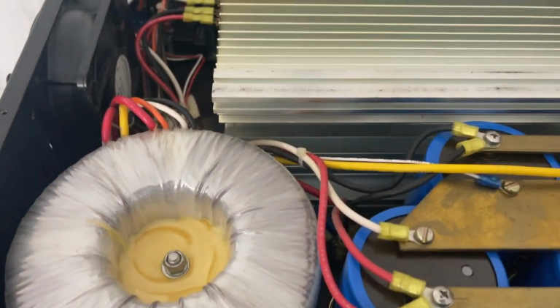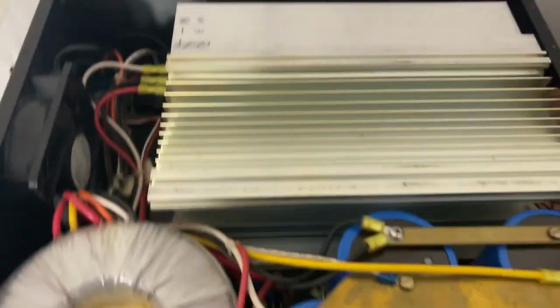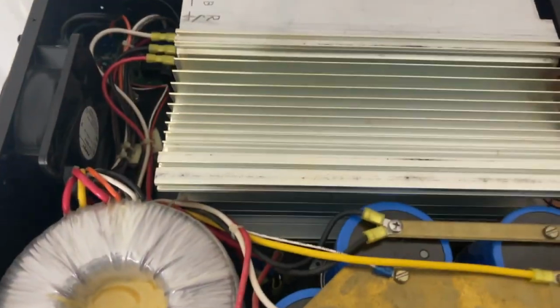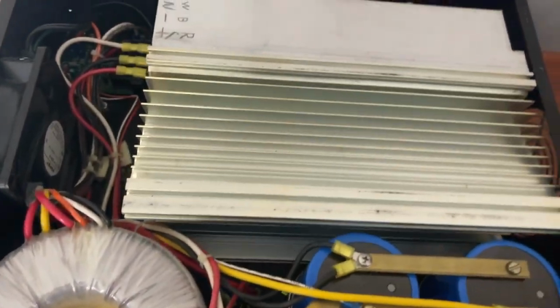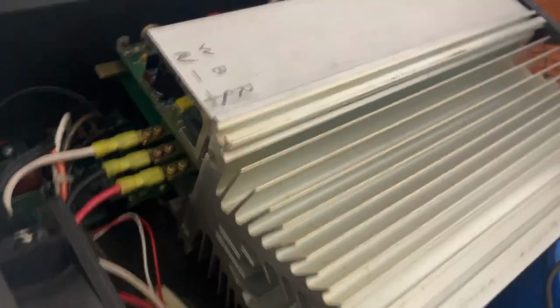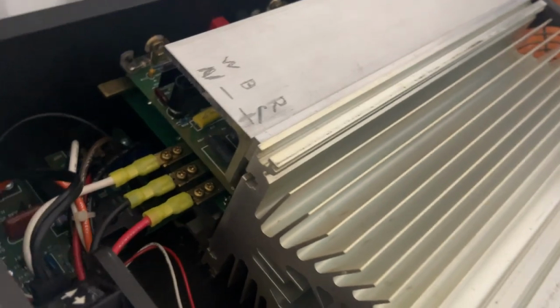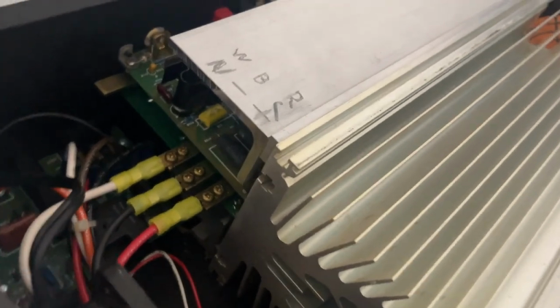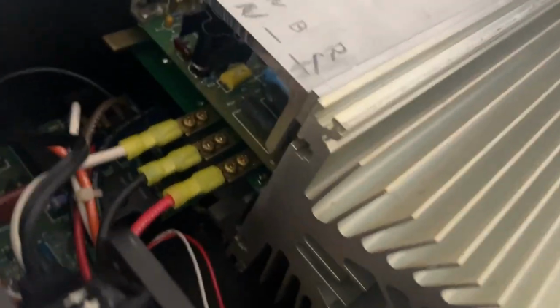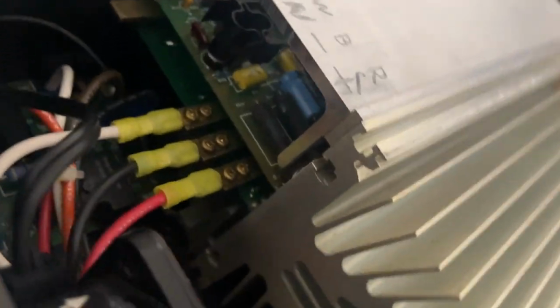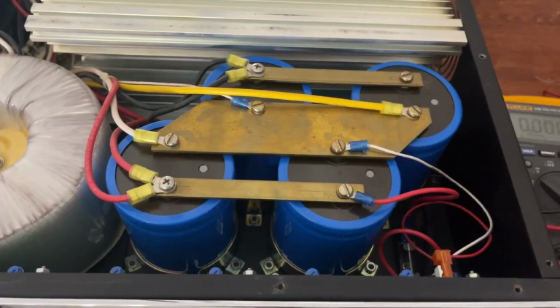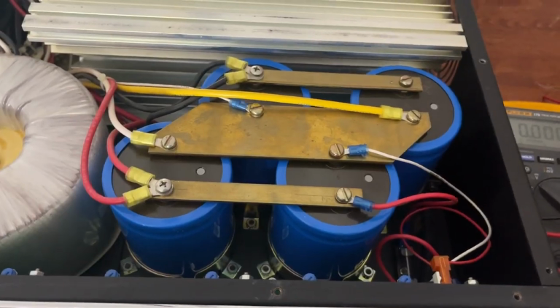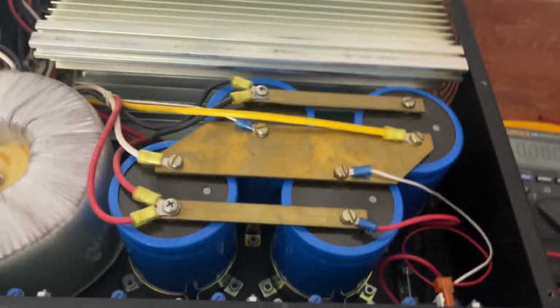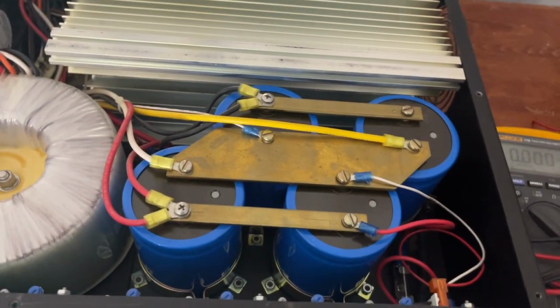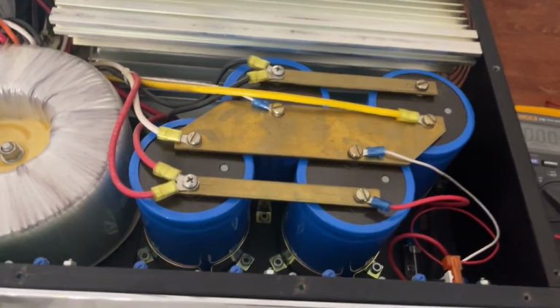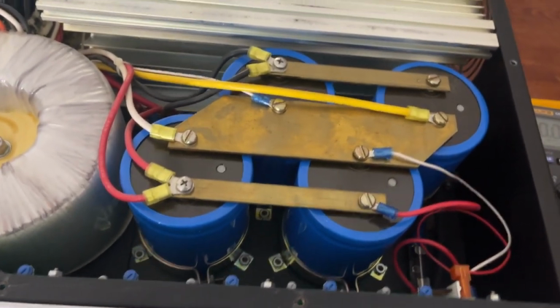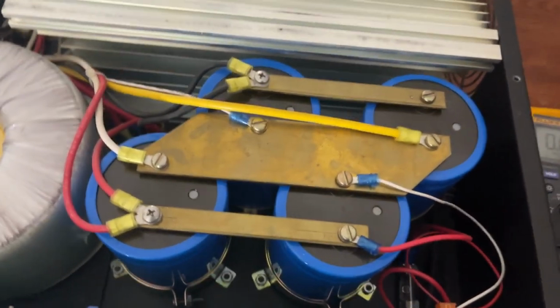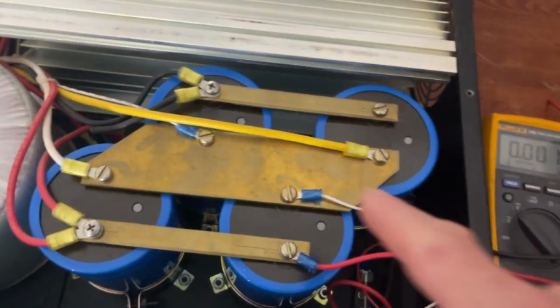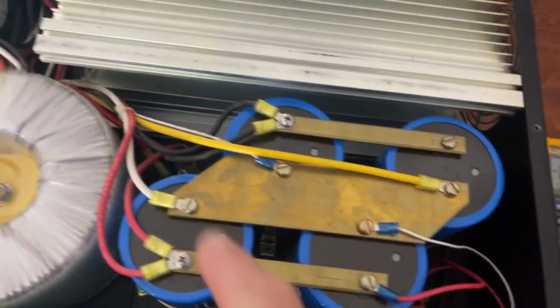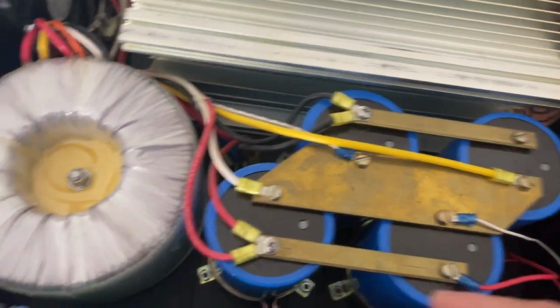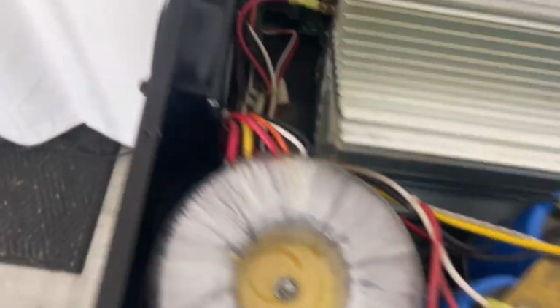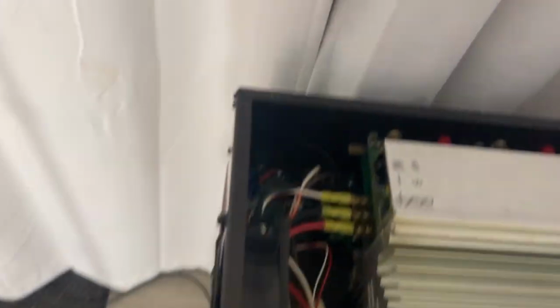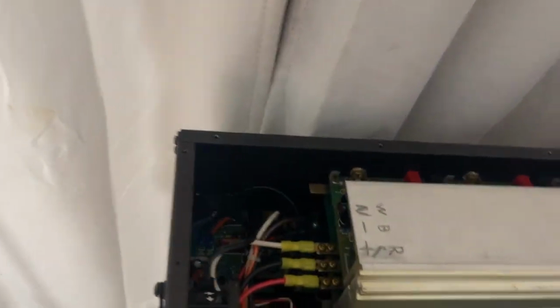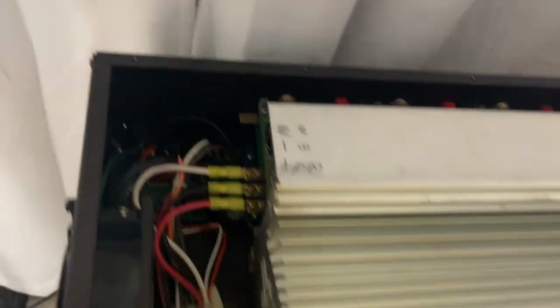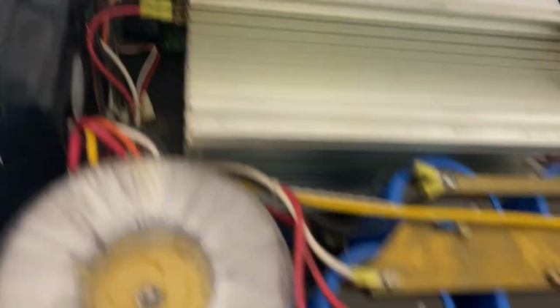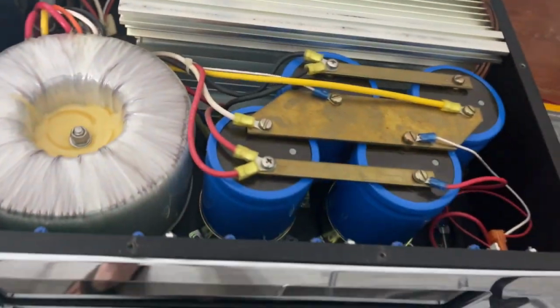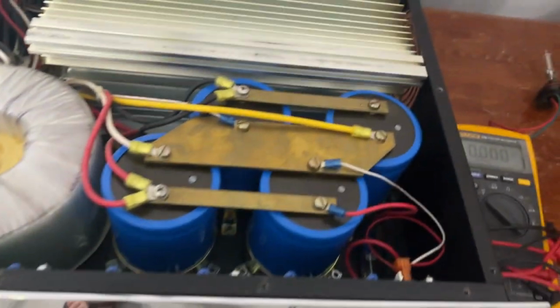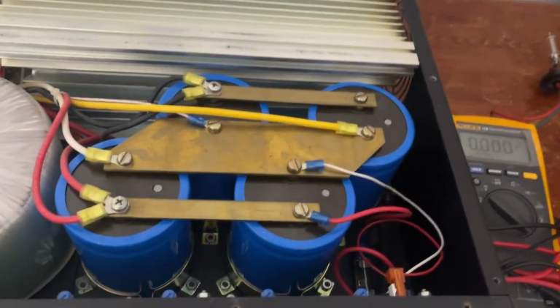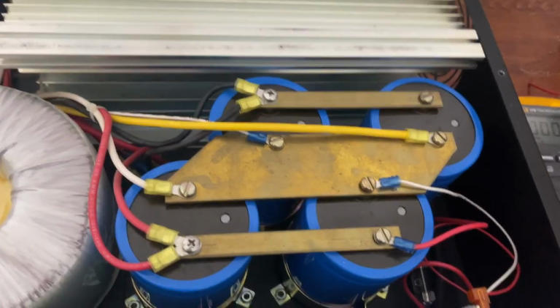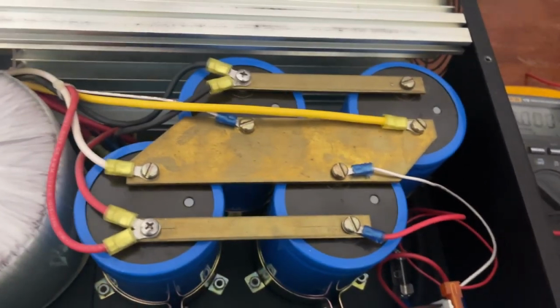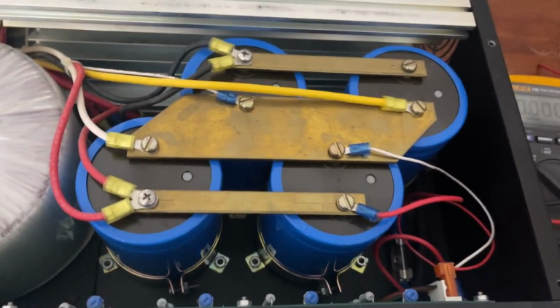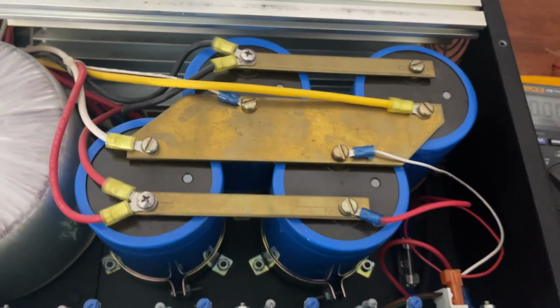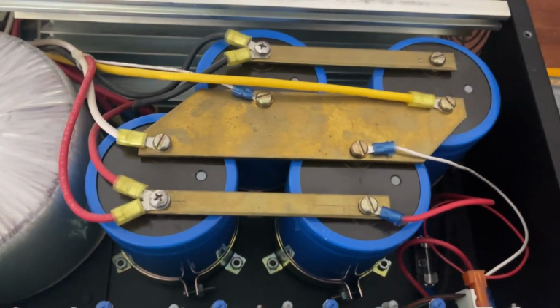I'm gonna take it apart and see what I can find. There's a massive amount of energy stored in these capacitors even after you unplug and turn off the amplifier, so keep your fingers to yourself.